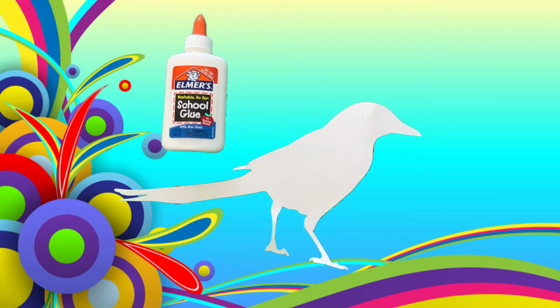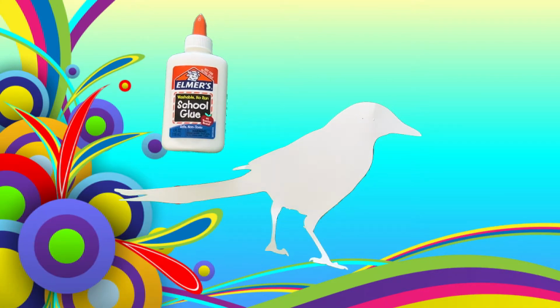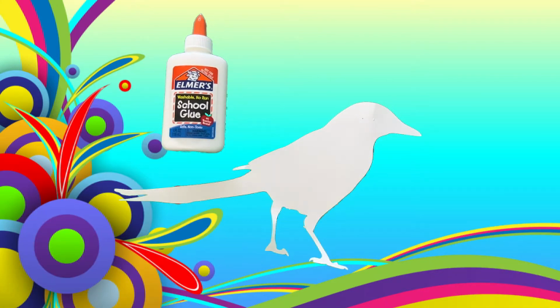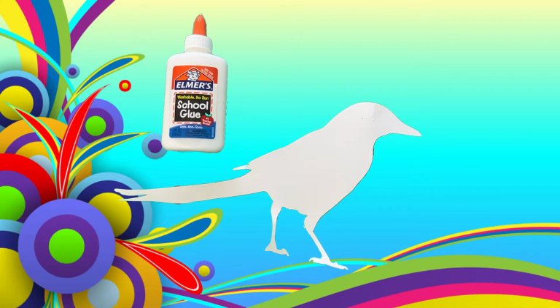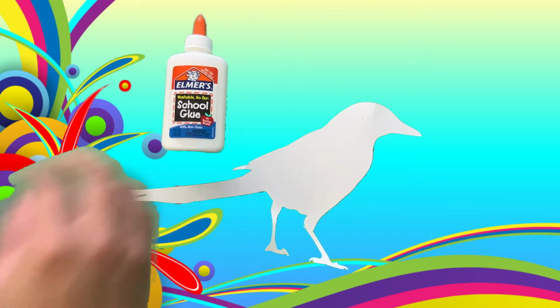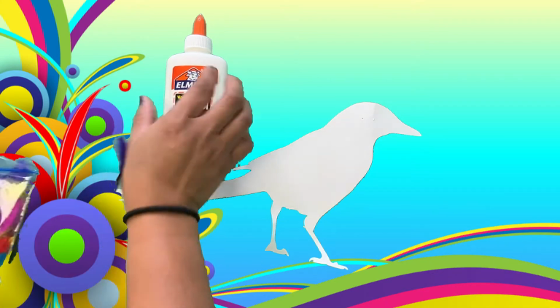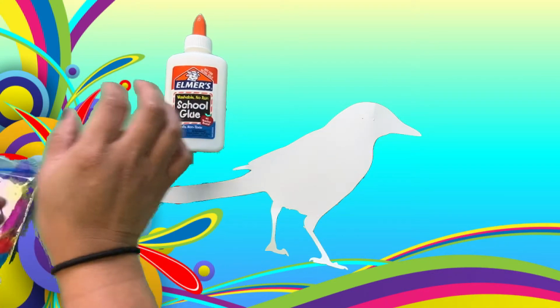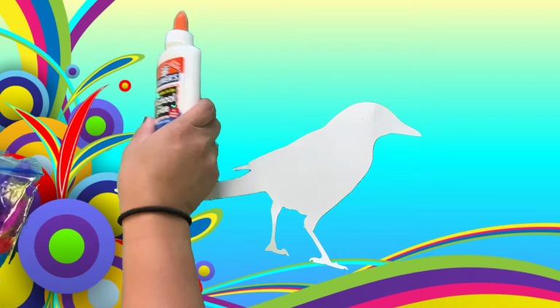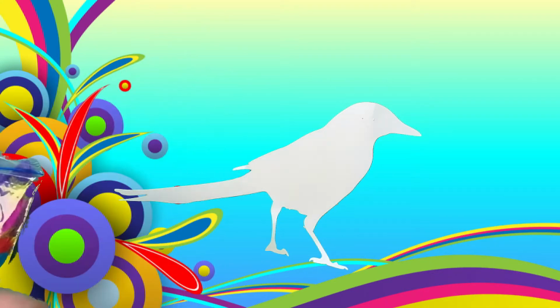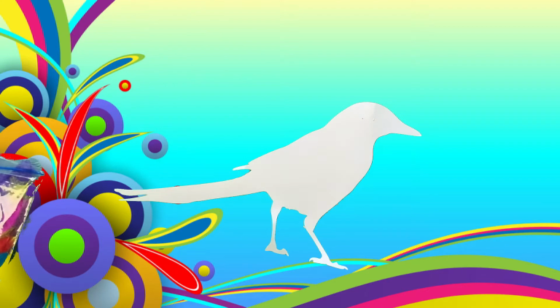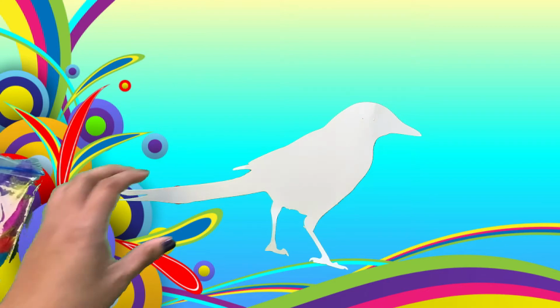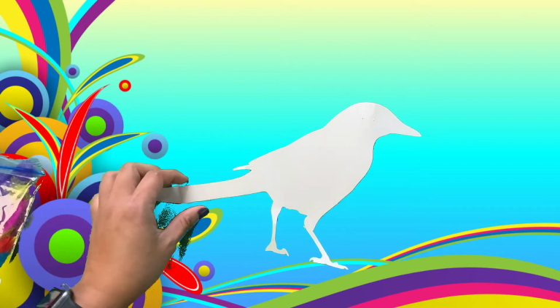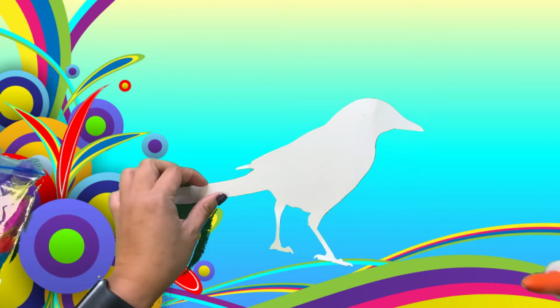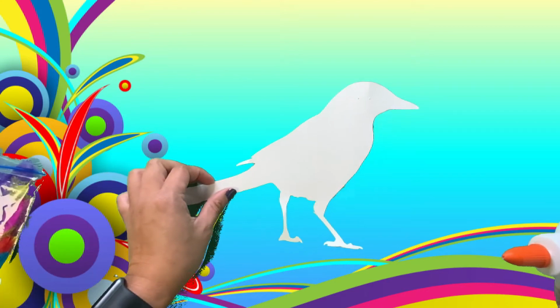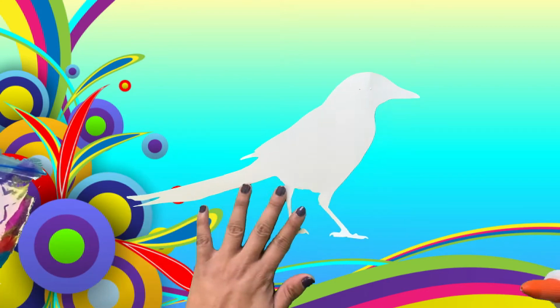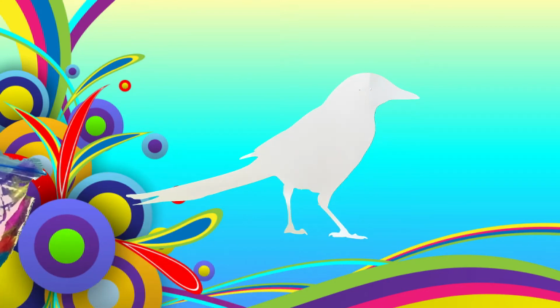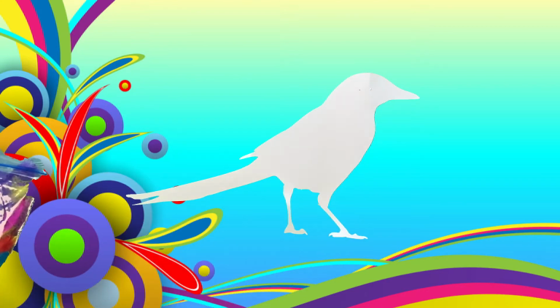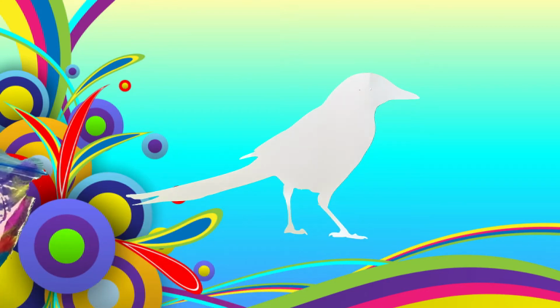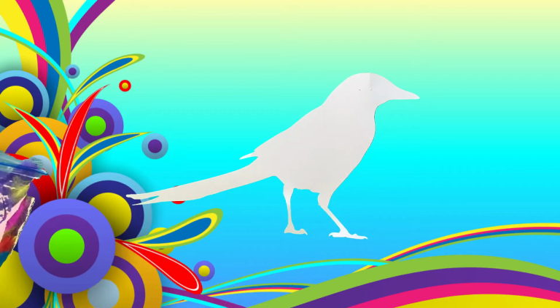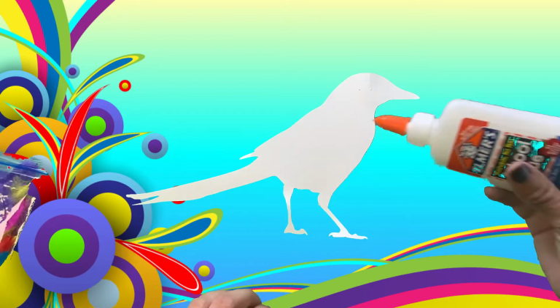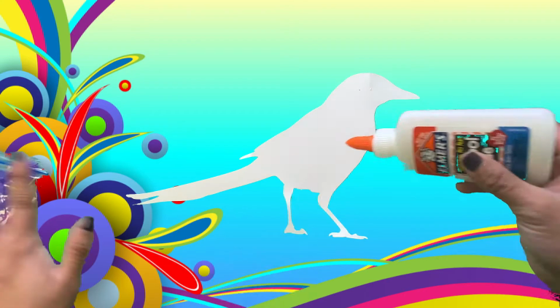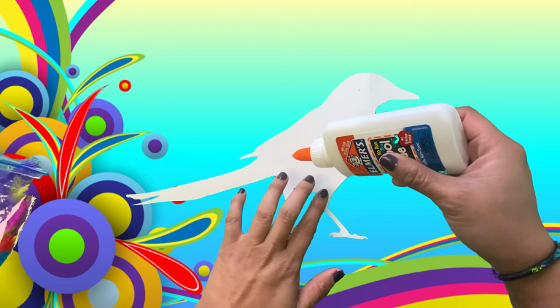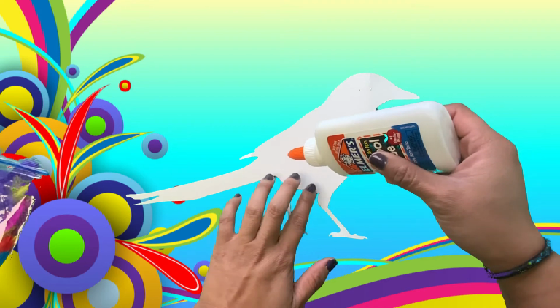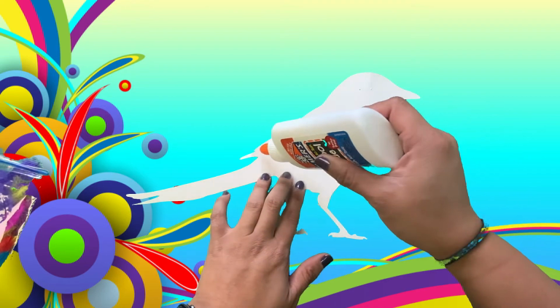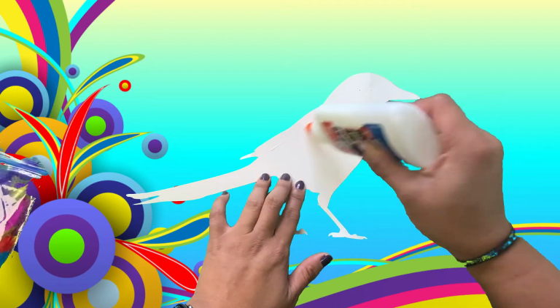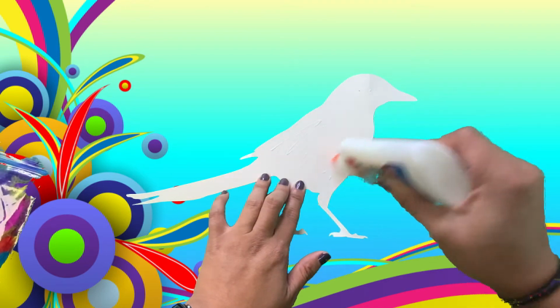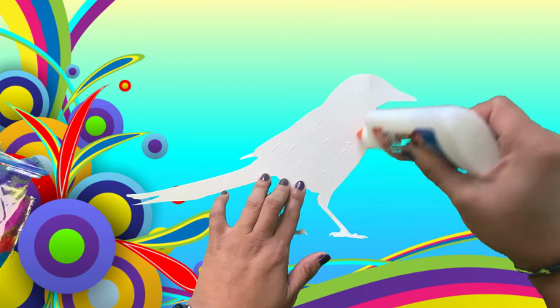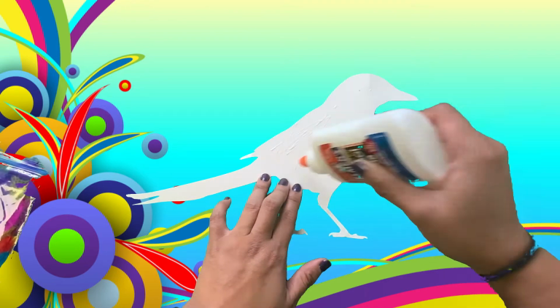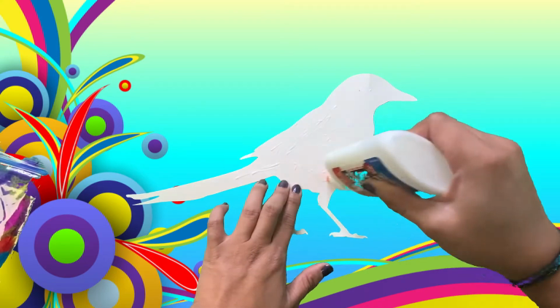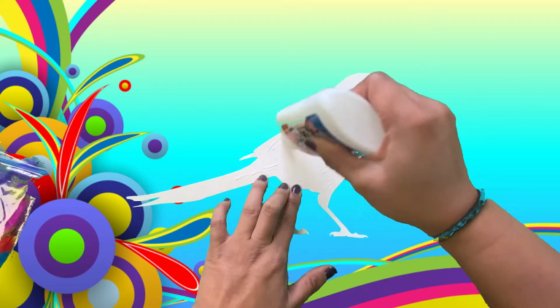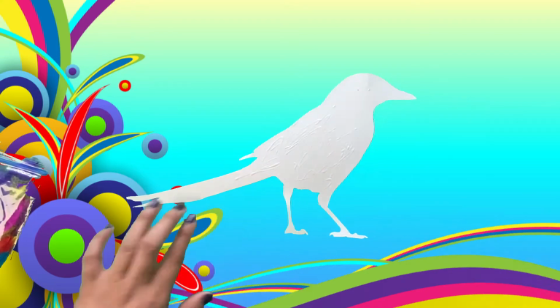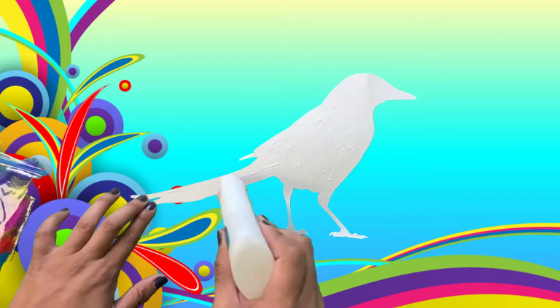Do you guys remember the story that Mahjong read about the magpie? In the end the magpie had beautiful colorful feathers. So we're going to decorate our magpie and give our magpie beautiful colorful feathers as well.